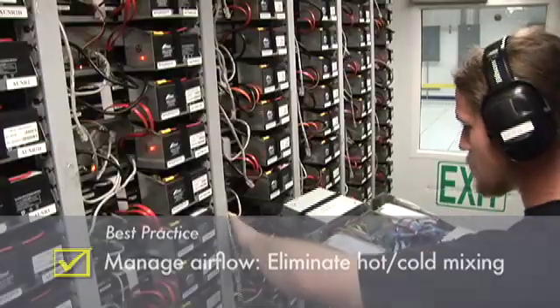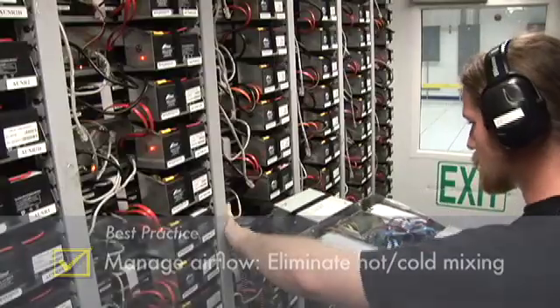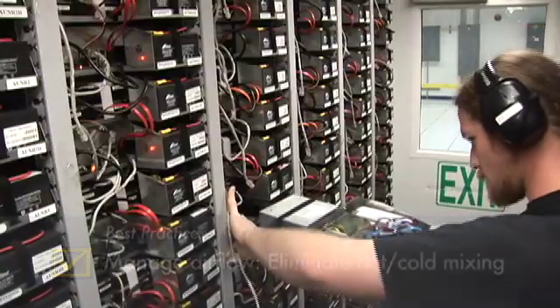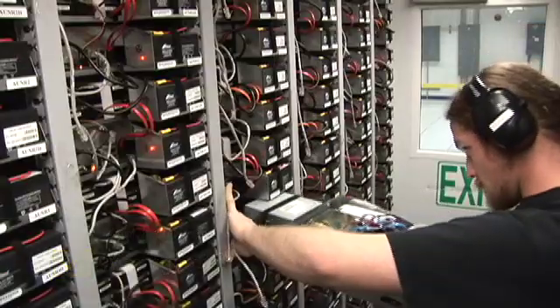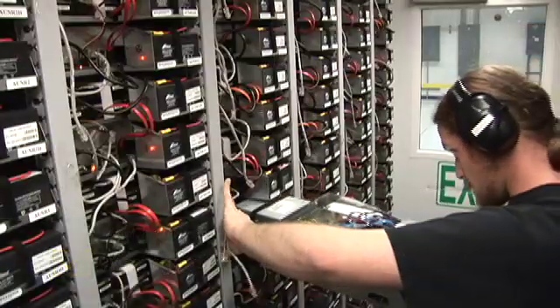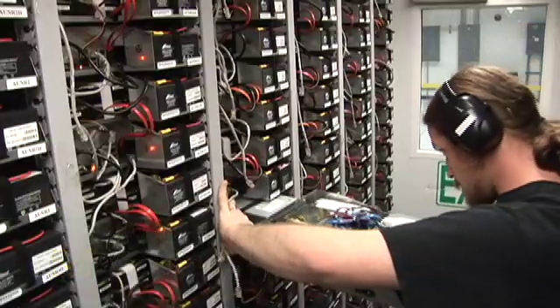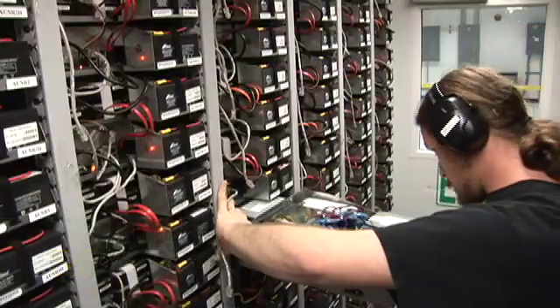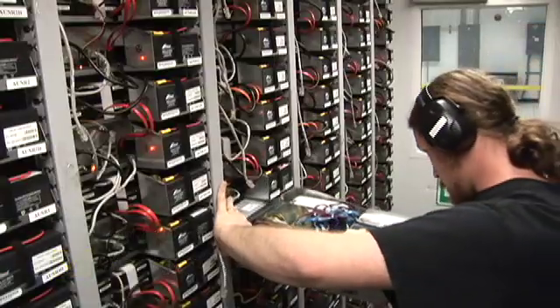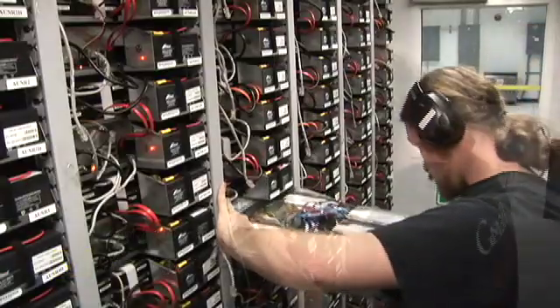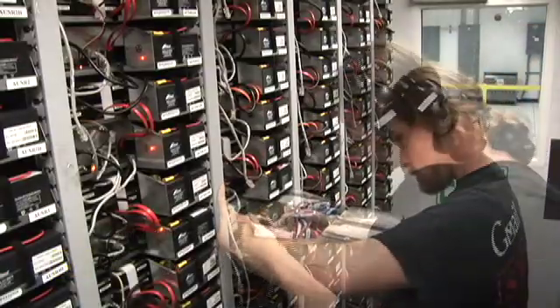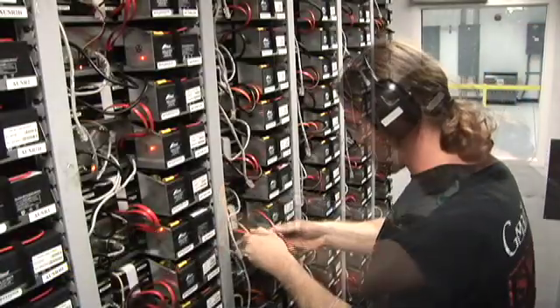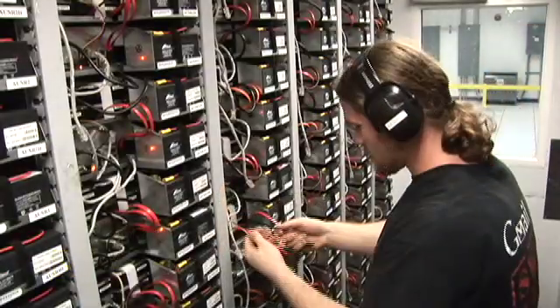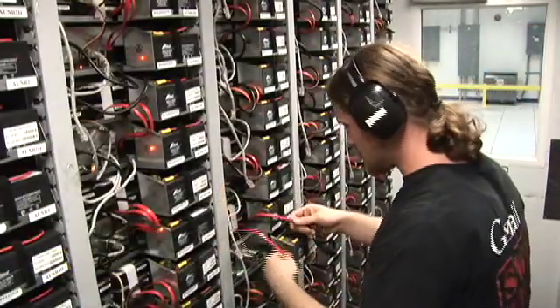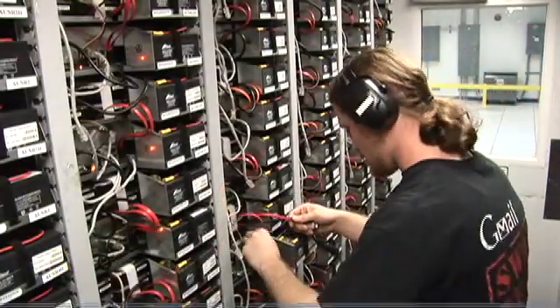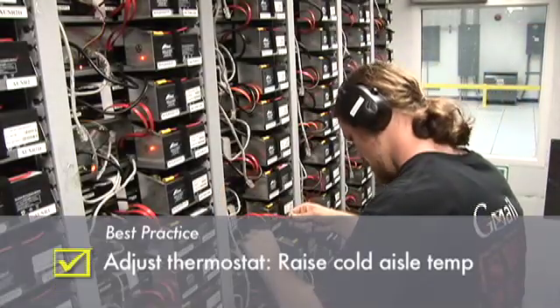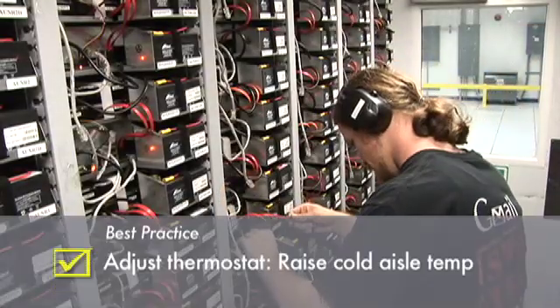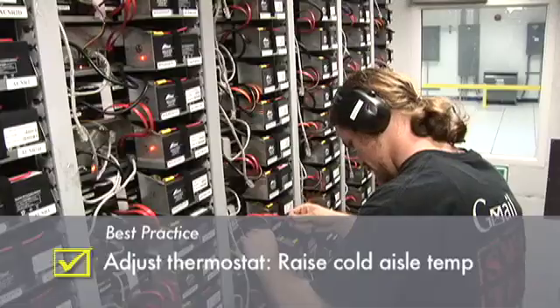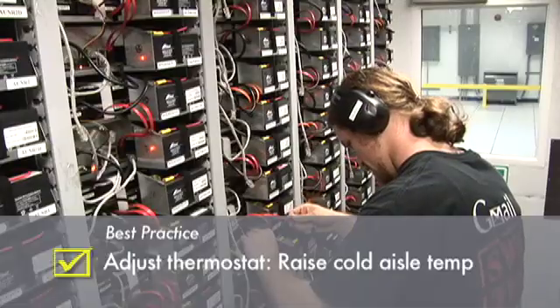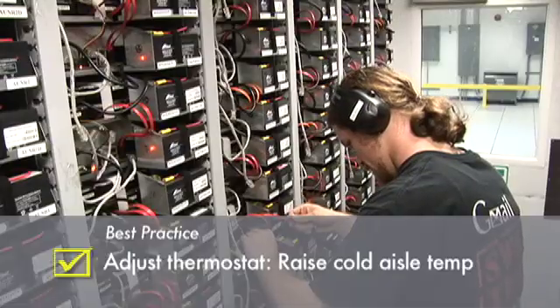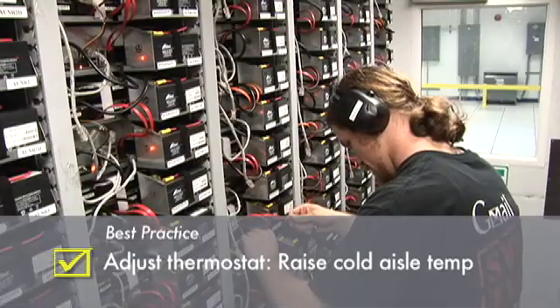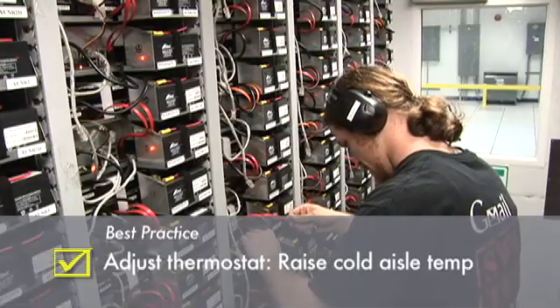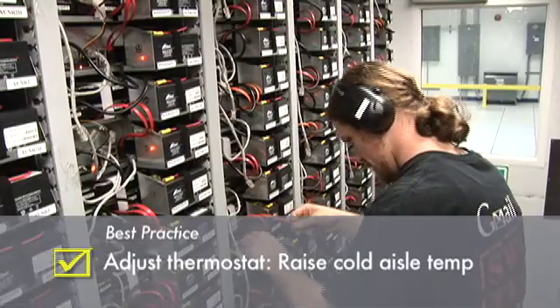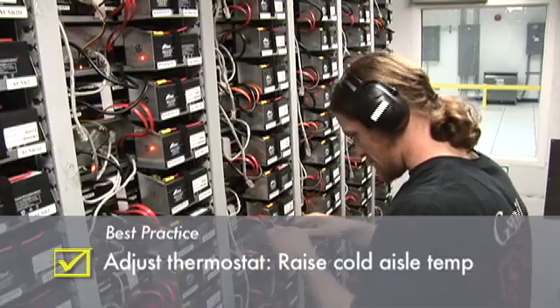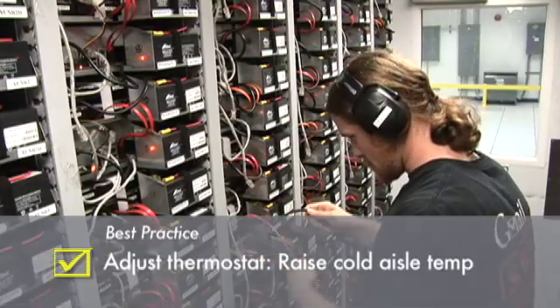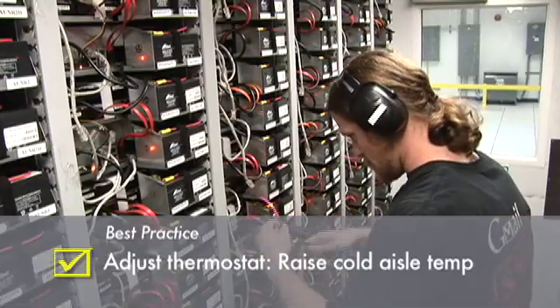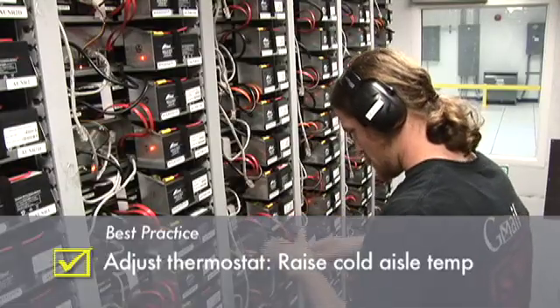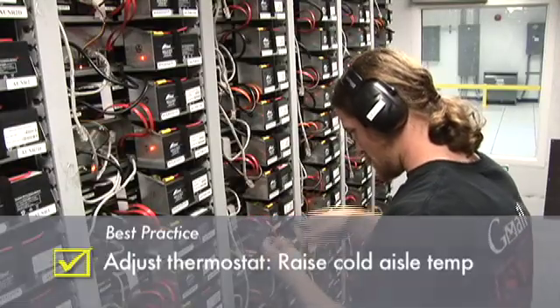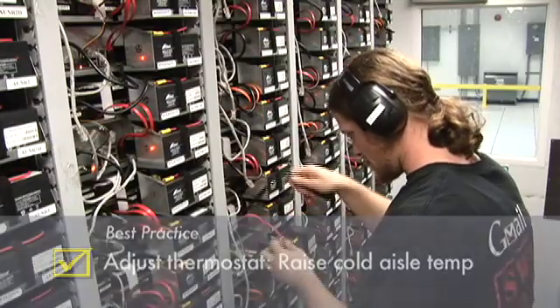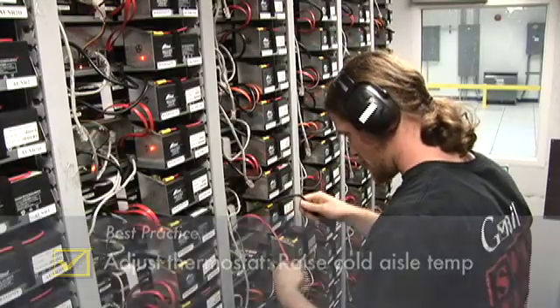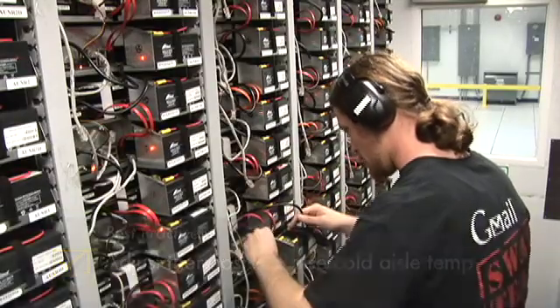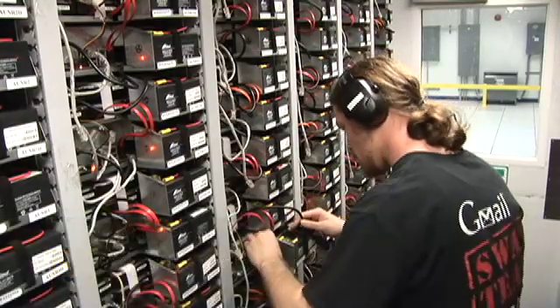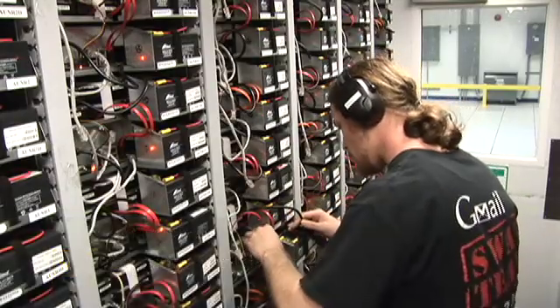The cold aisle inside the container is maintained at approximately 27°C, or 81 degrees Fahrenheit, enabled by attention to good airflow management.